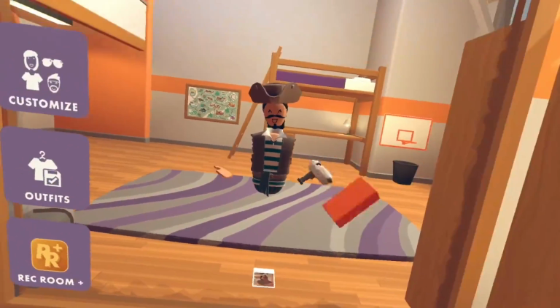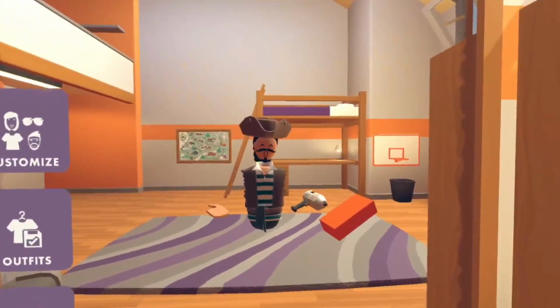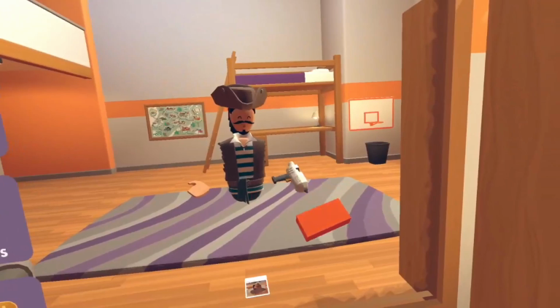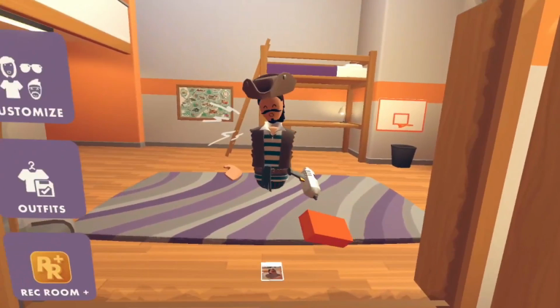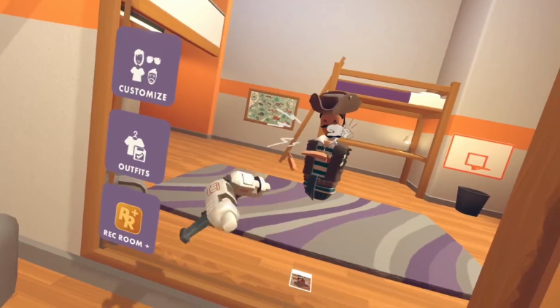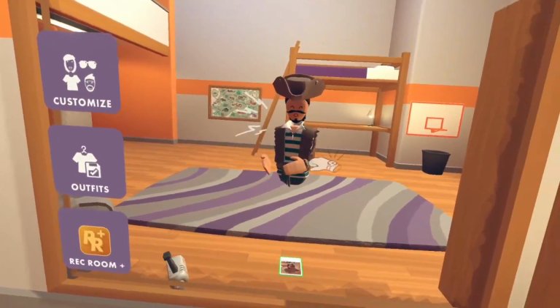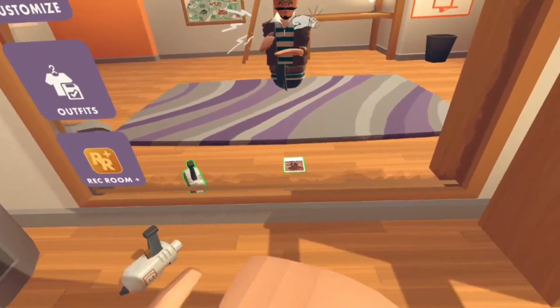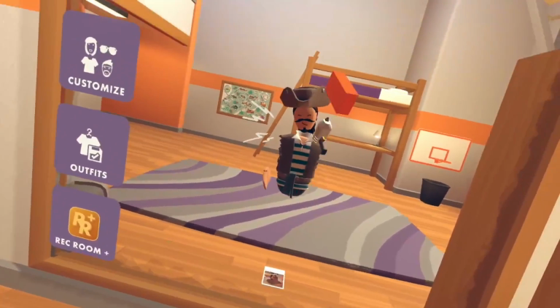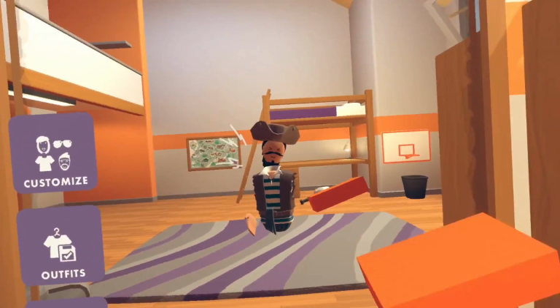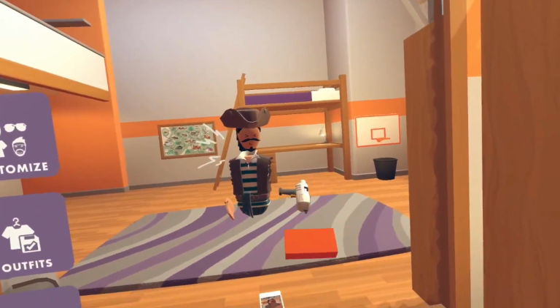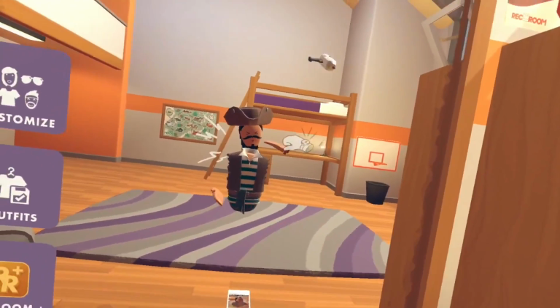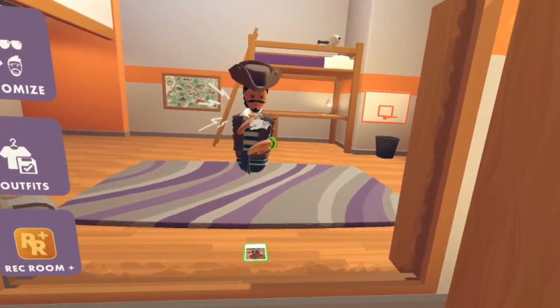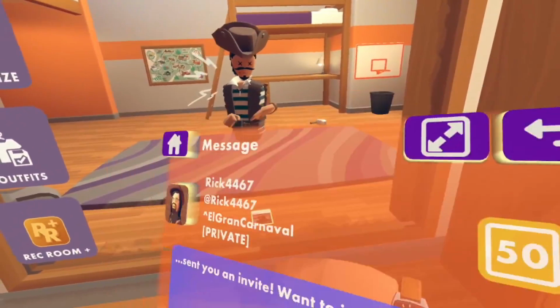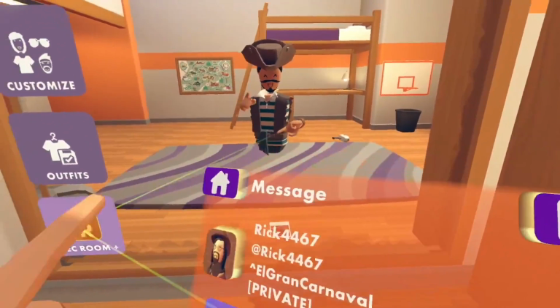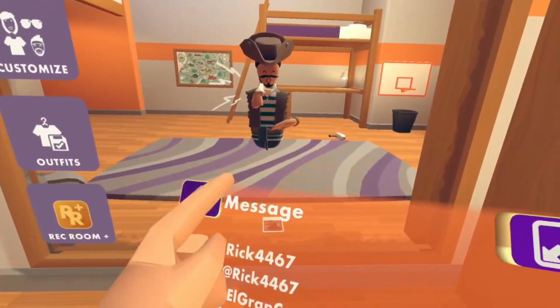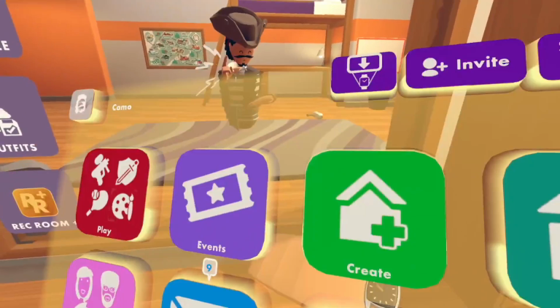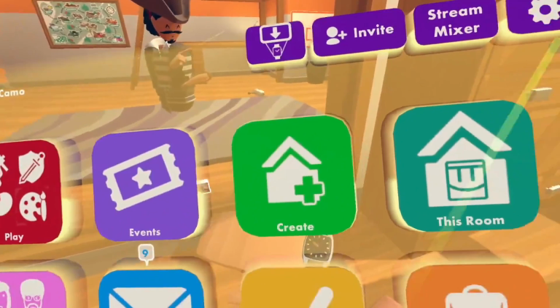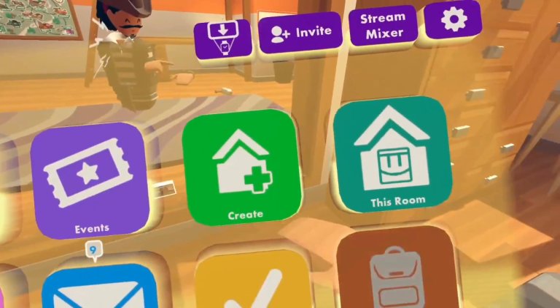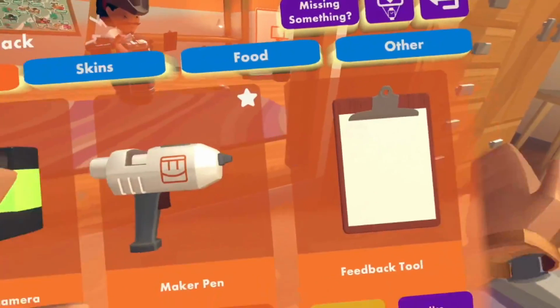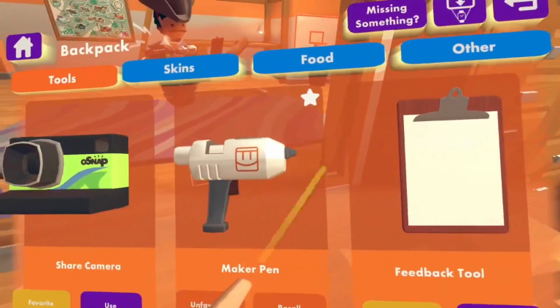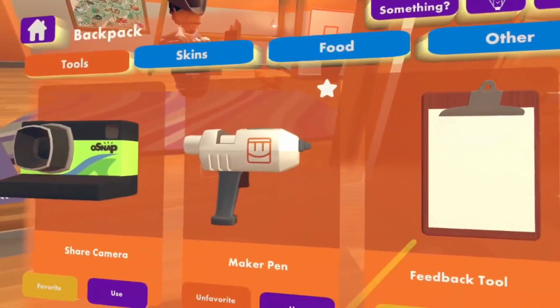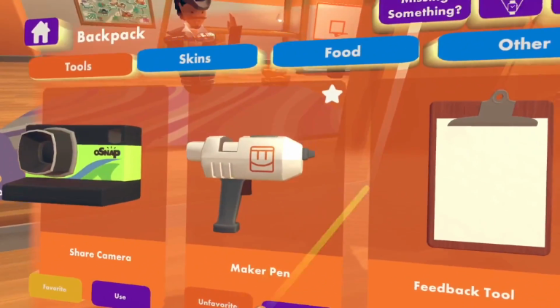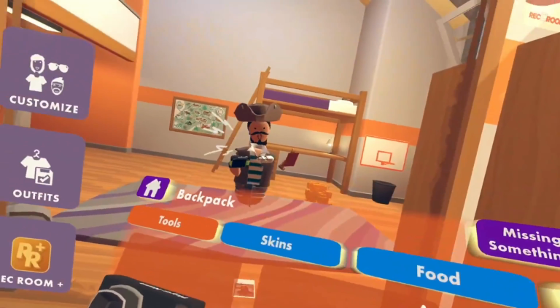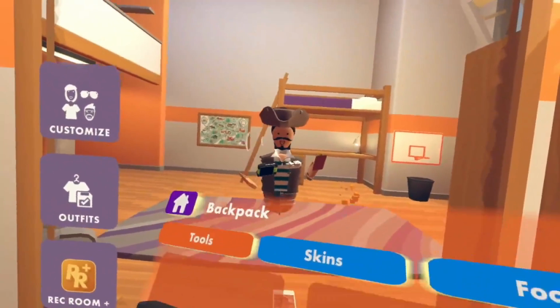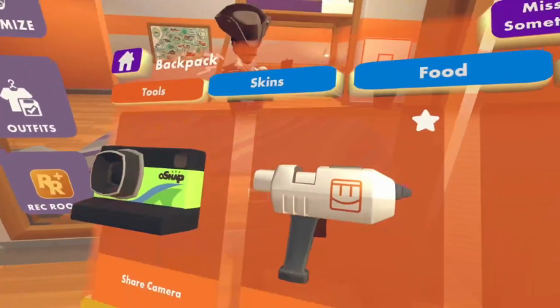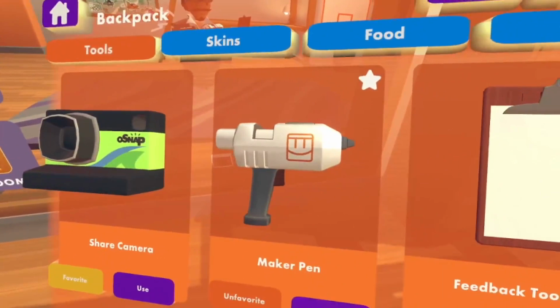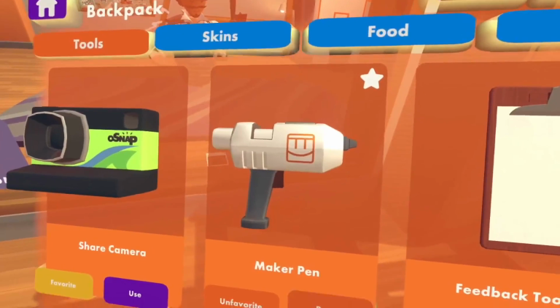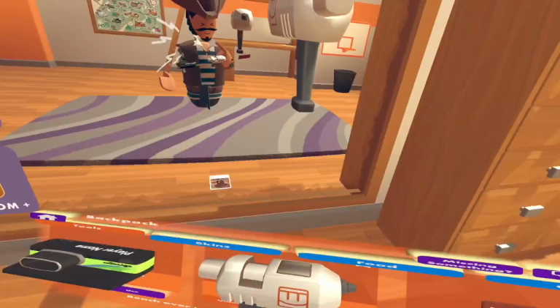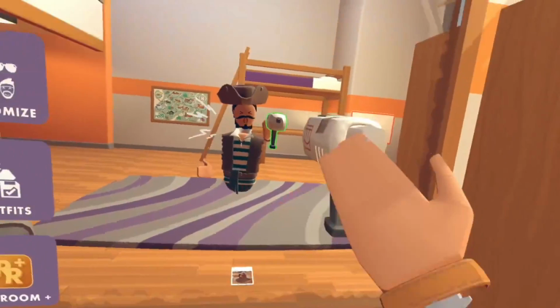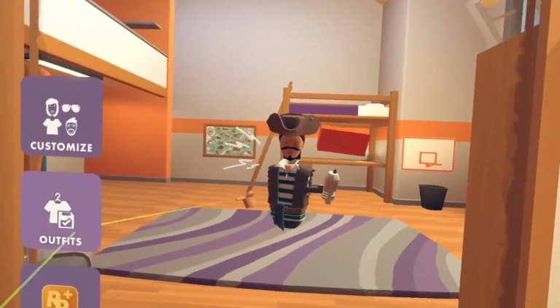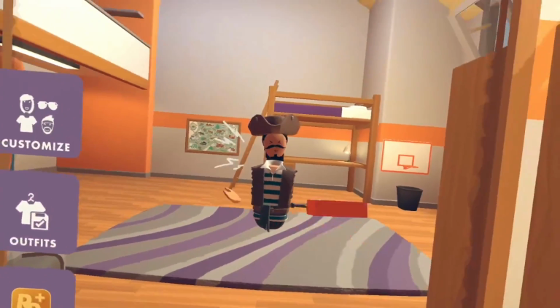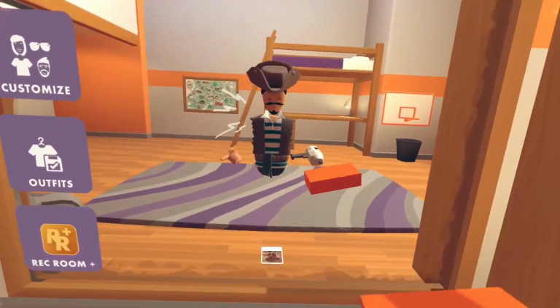Now if you don't know how to pull out your maker pen, you can just either pull it from your back if you've got it favorited, or if you go on your home menu backpack, you can press recall if it's already taken, or you can just press use and your maker pen will be in front of you.